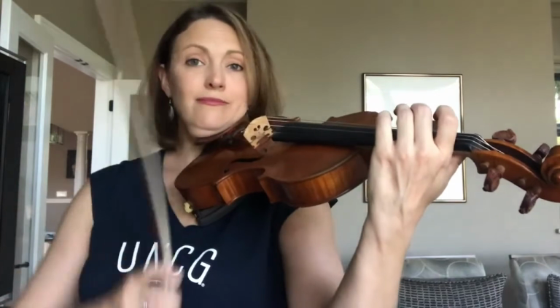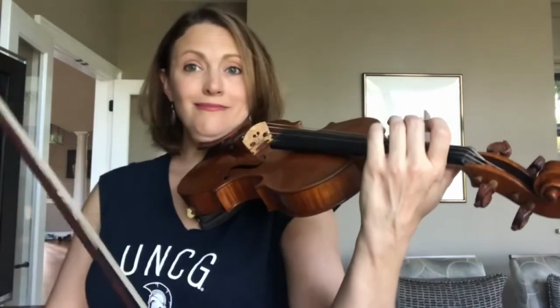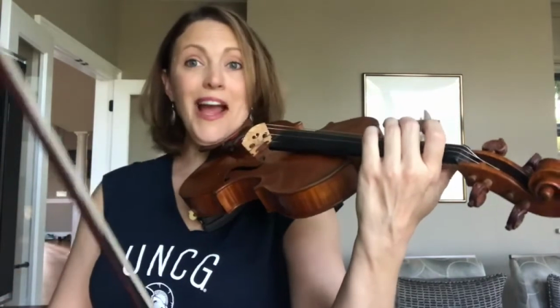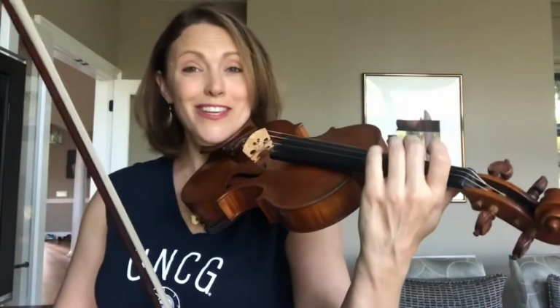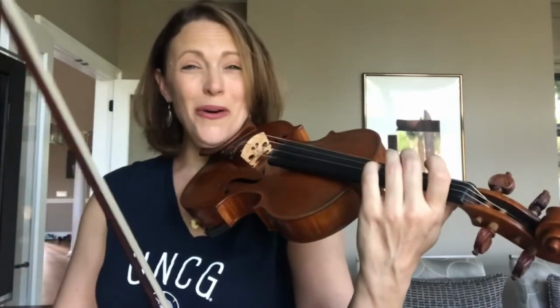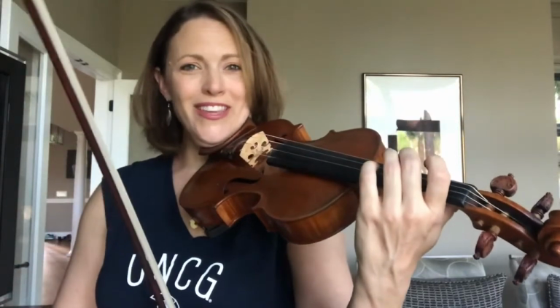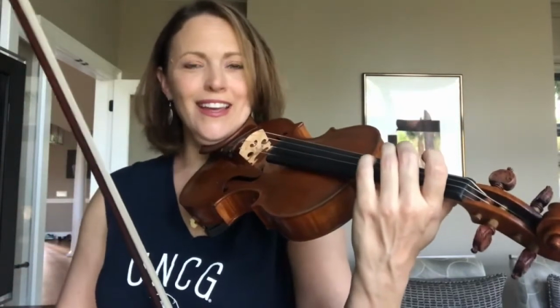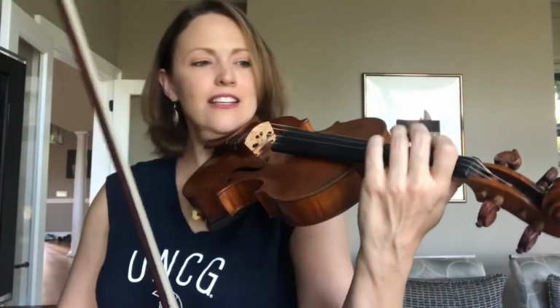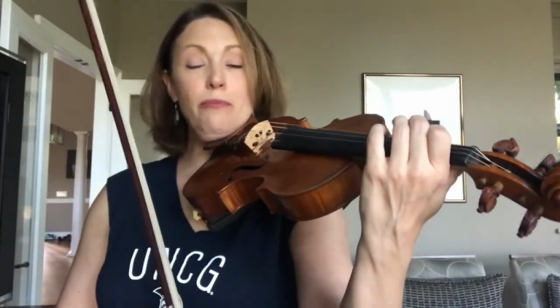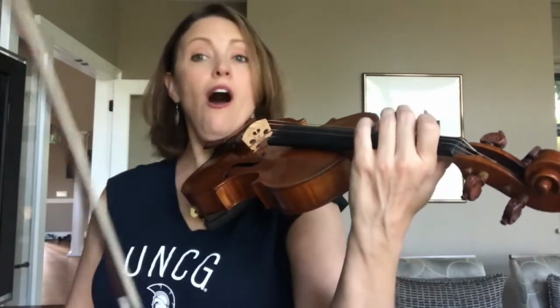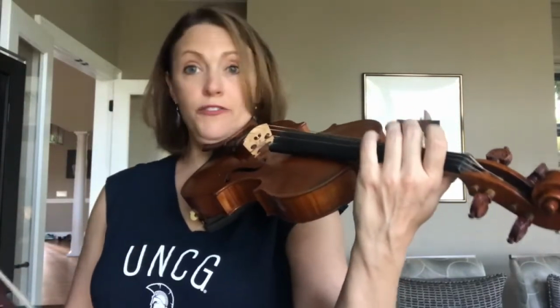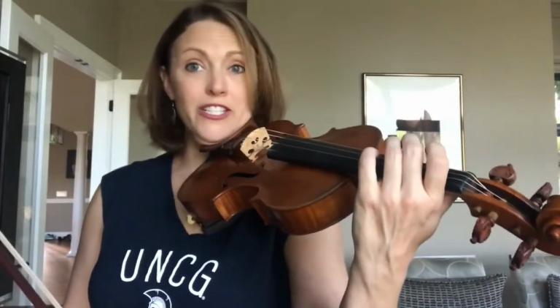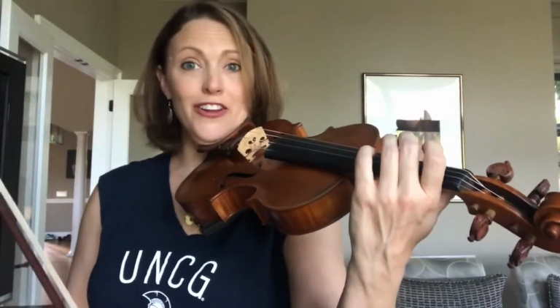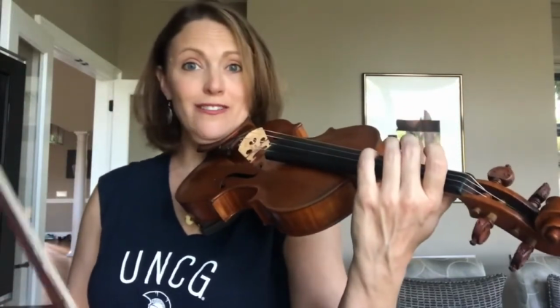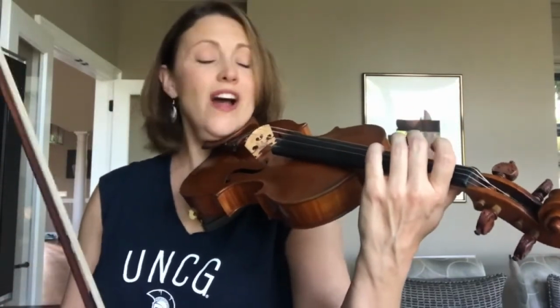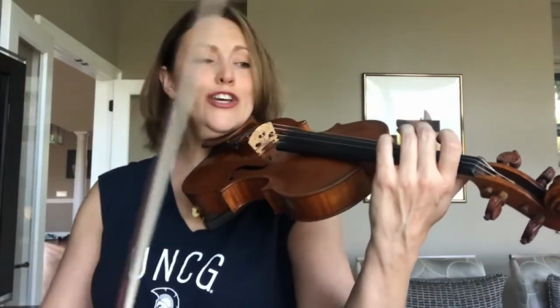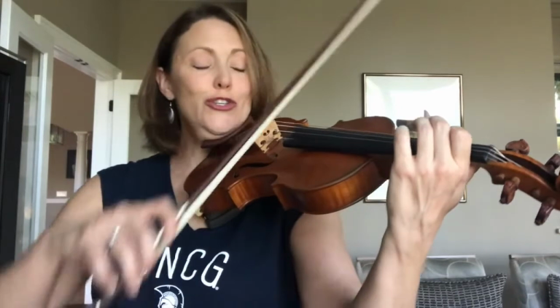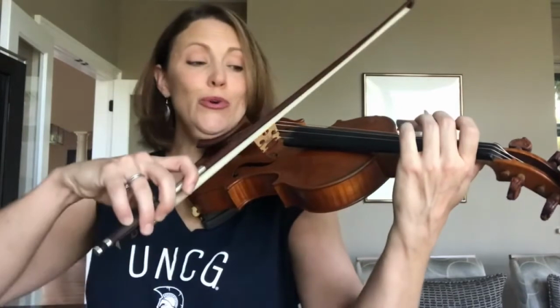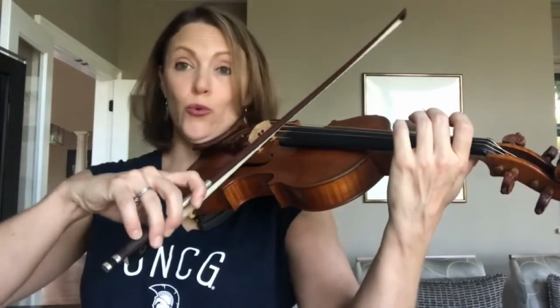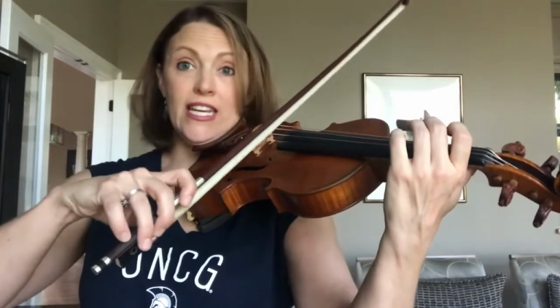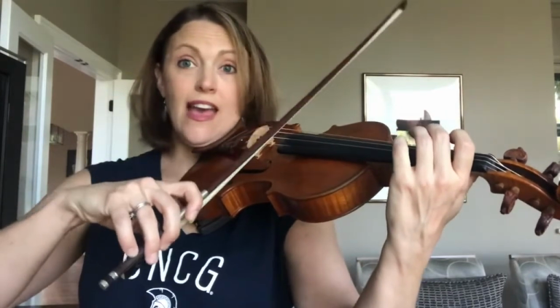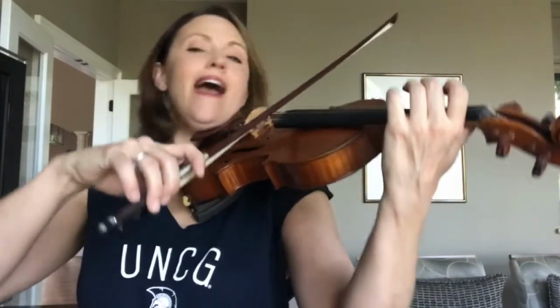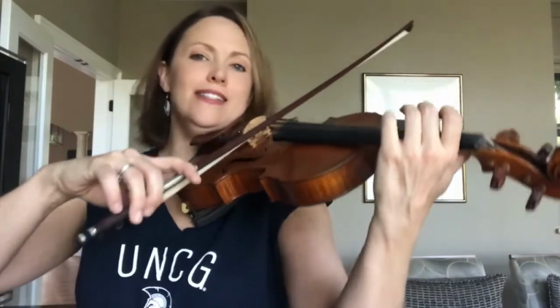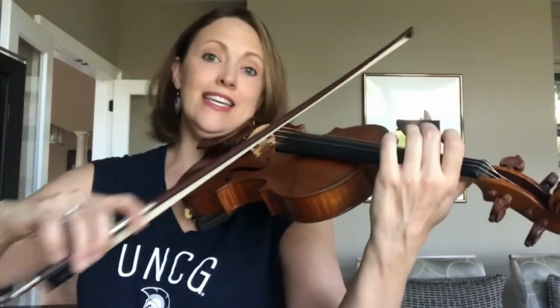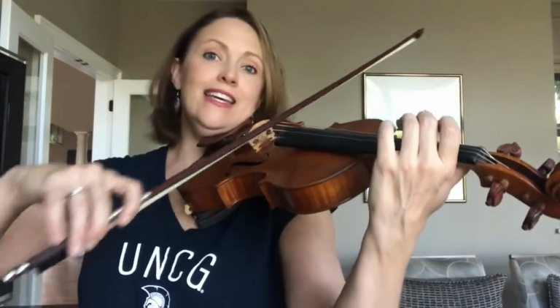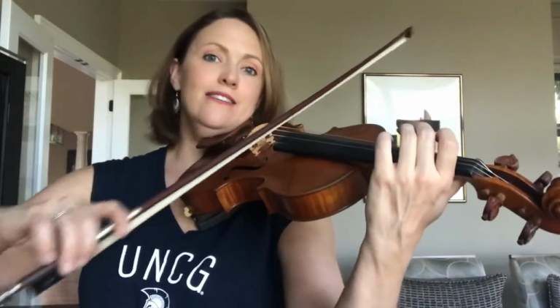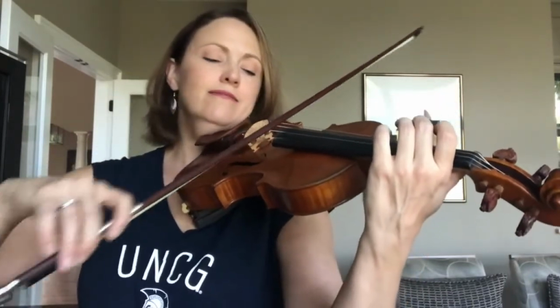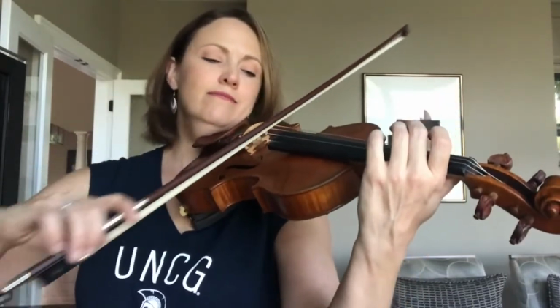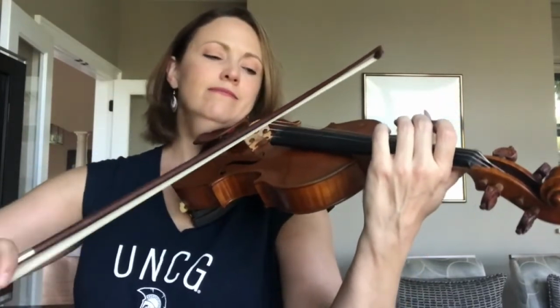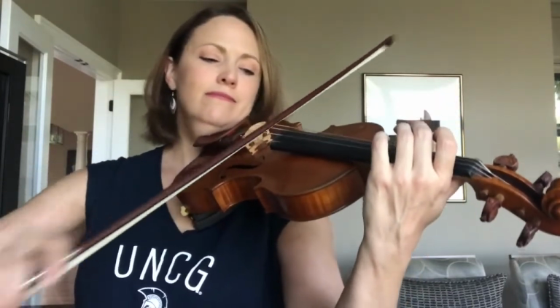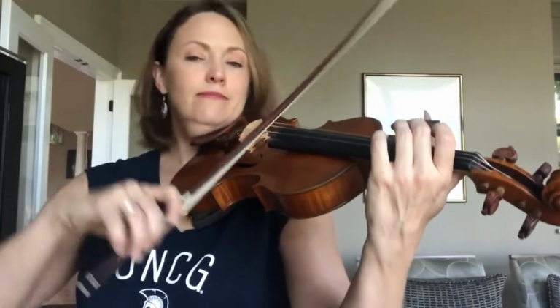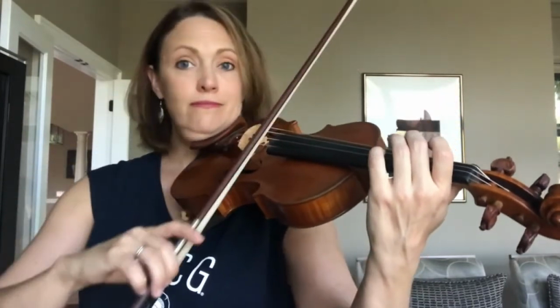I think you have the whole thing — let's try playing all of Twinkle together. One, two, ready and G and D, D, D, A, D.